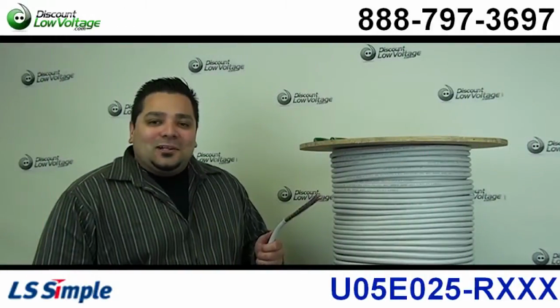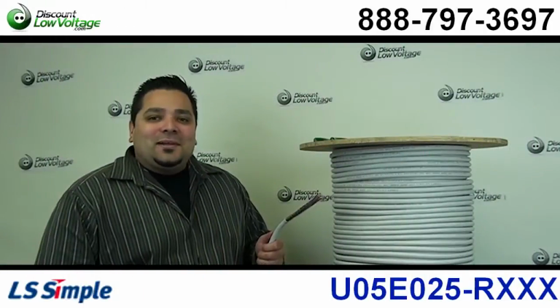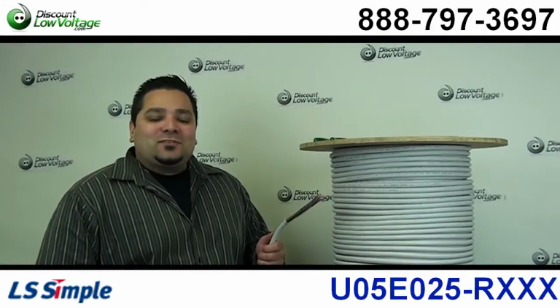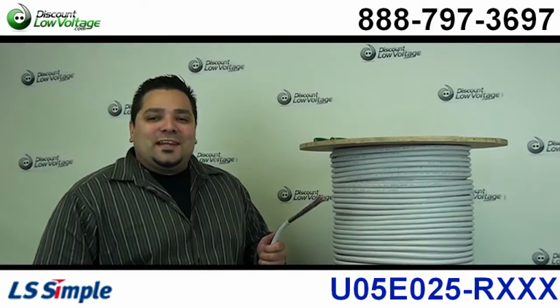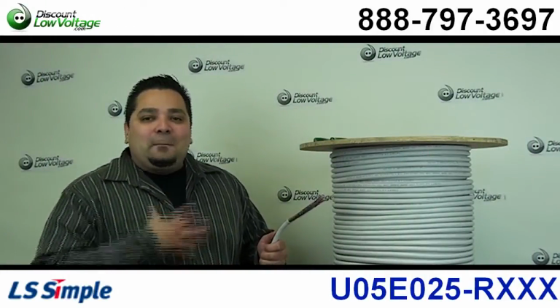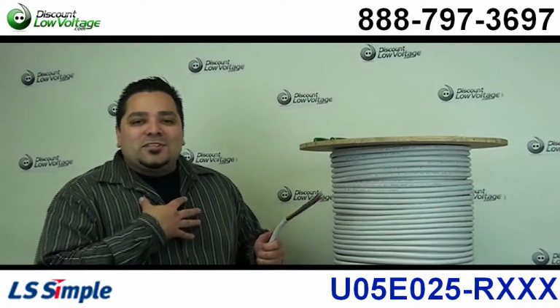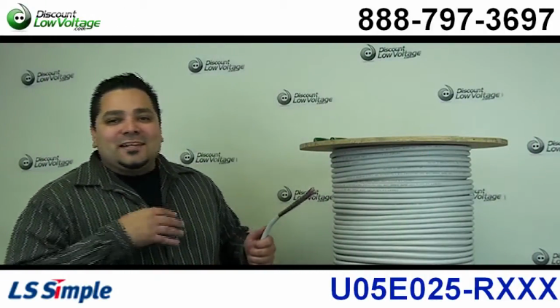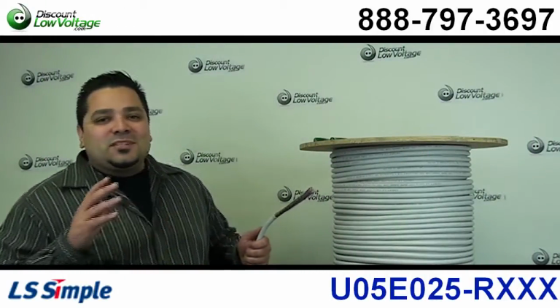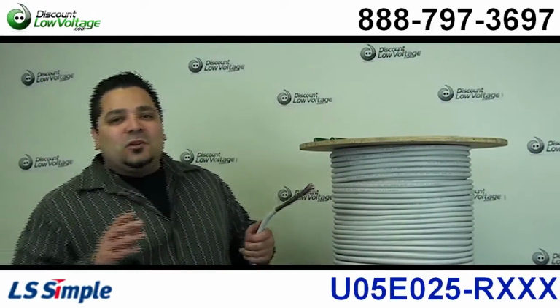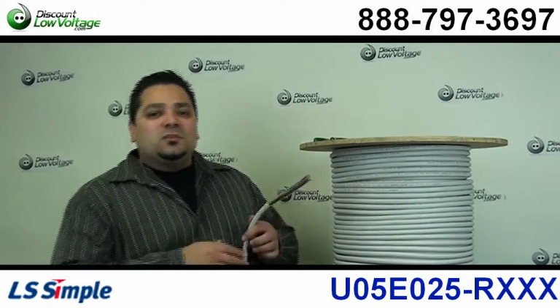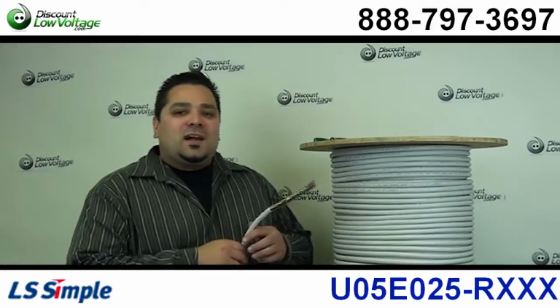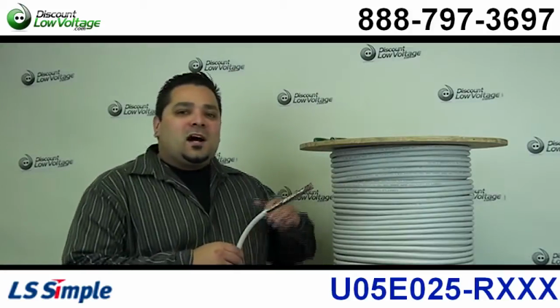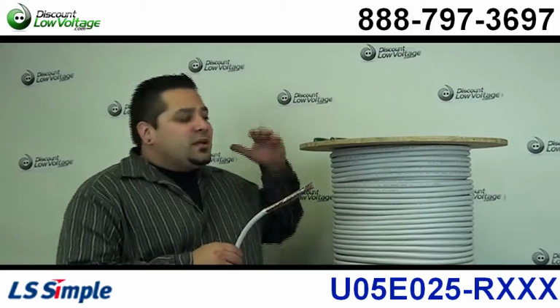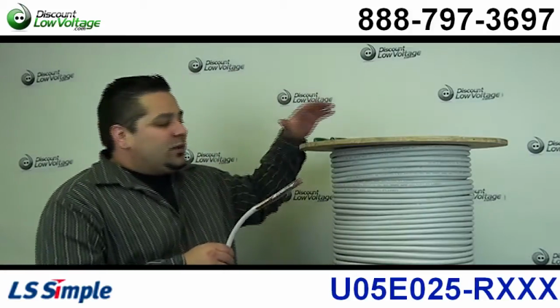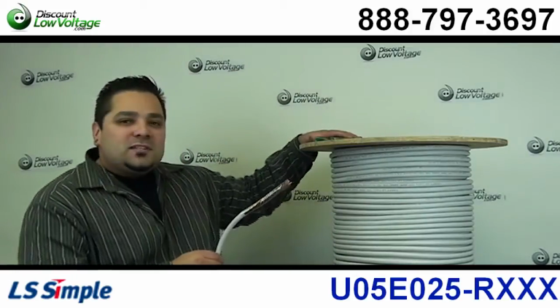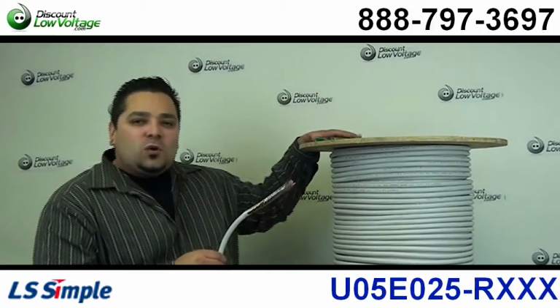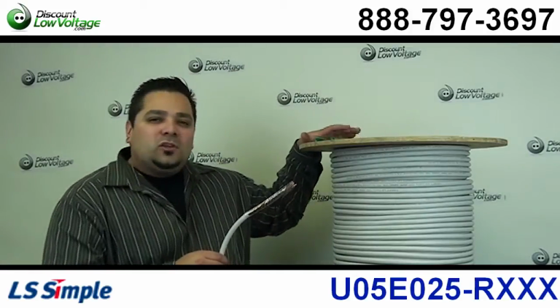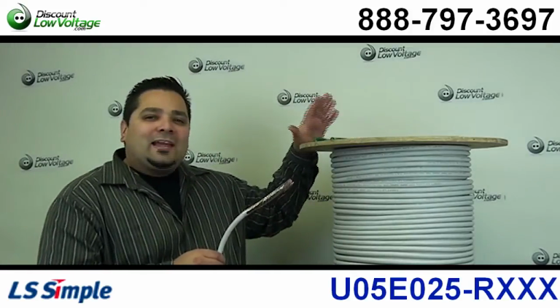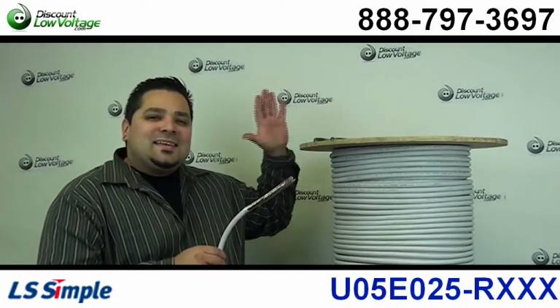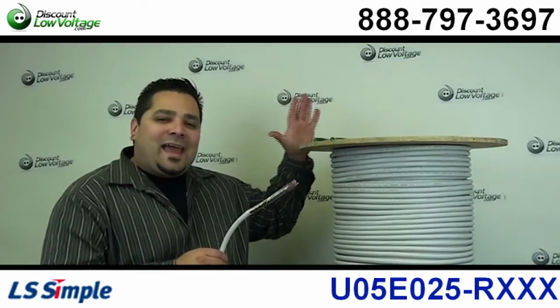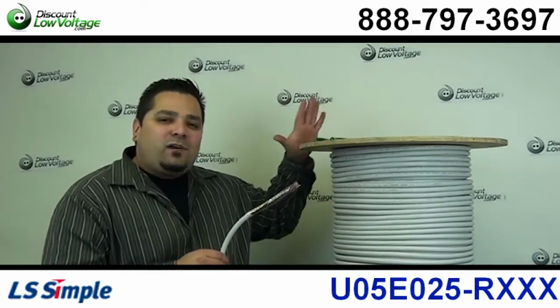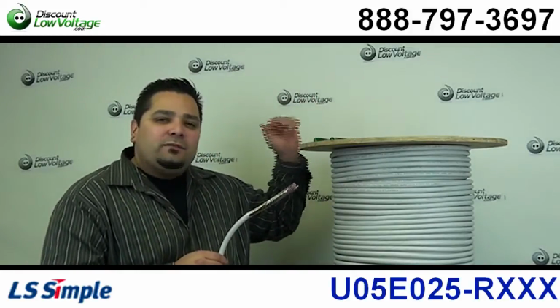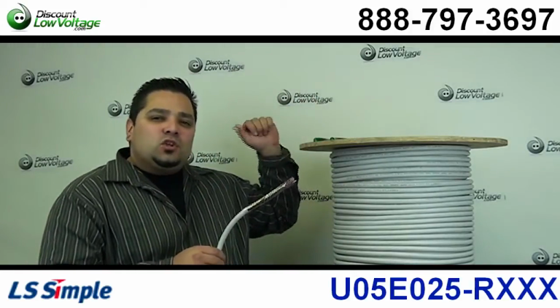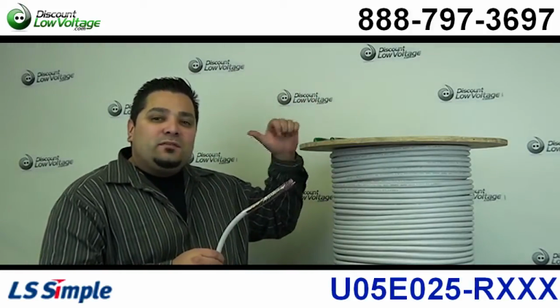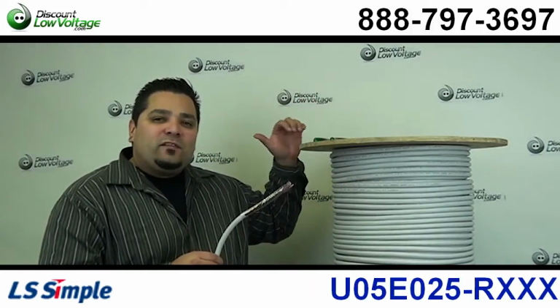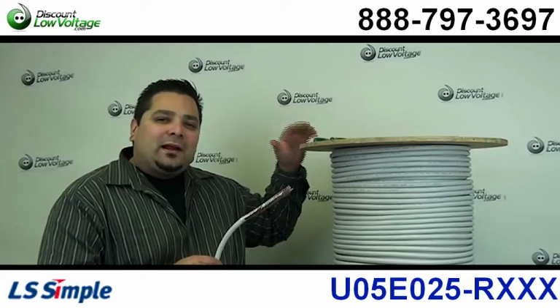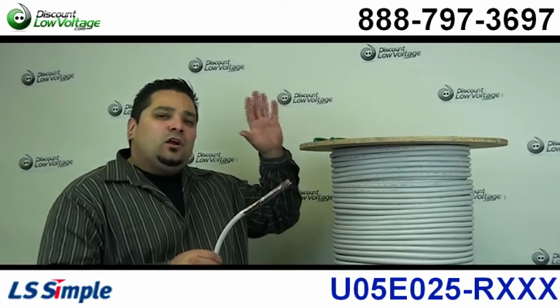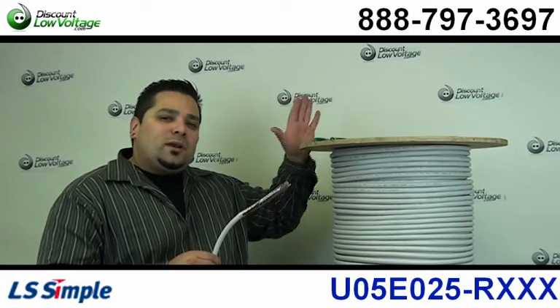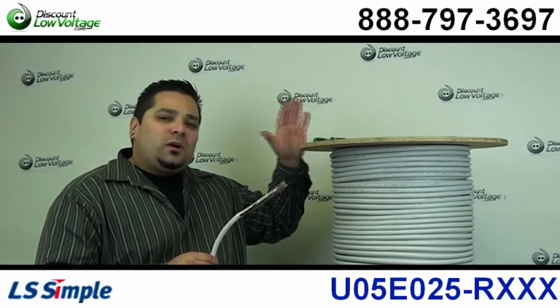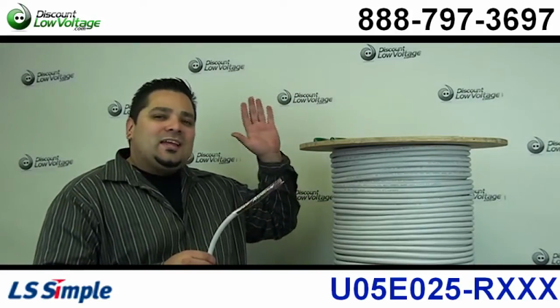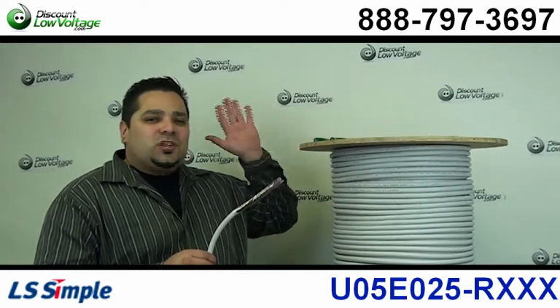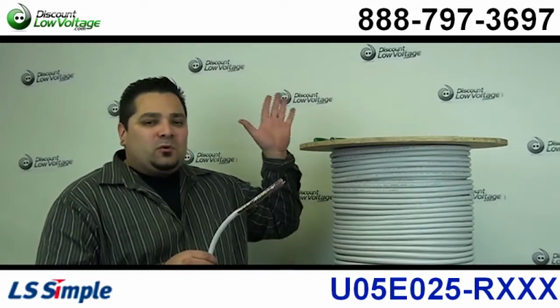Hello and thanks for visiting. I'm Mercy Salinas with DiscountLowVoltage.com and today I'm going to take a quick look at the Cat5 25-pair 24-gauge cable.